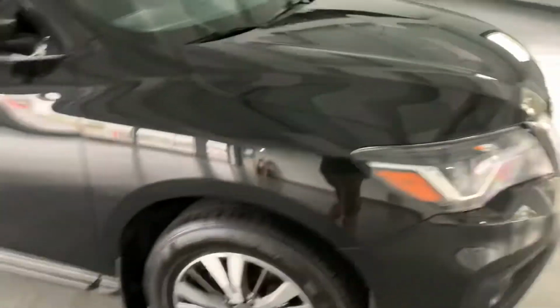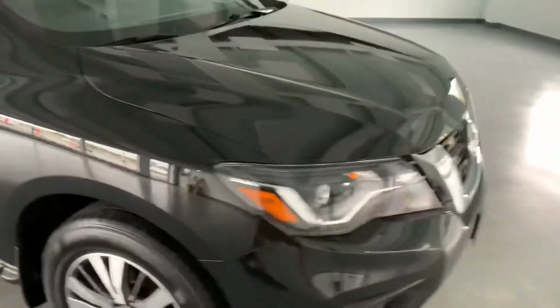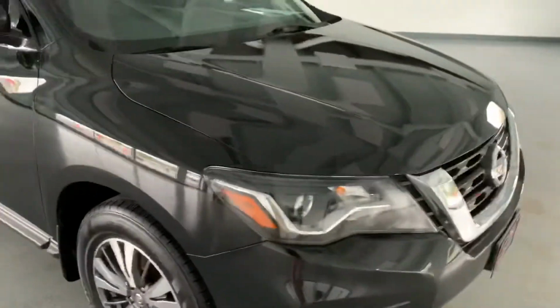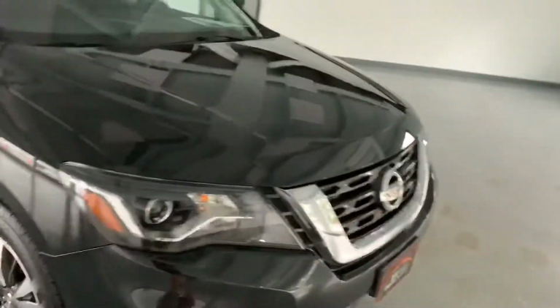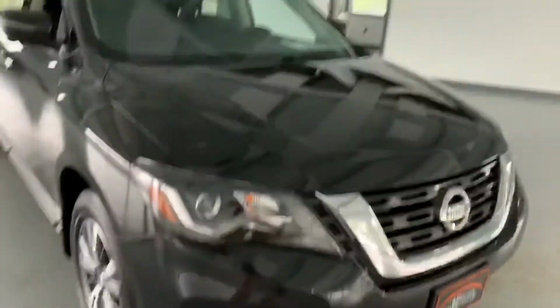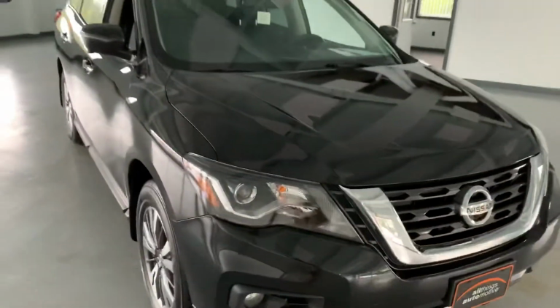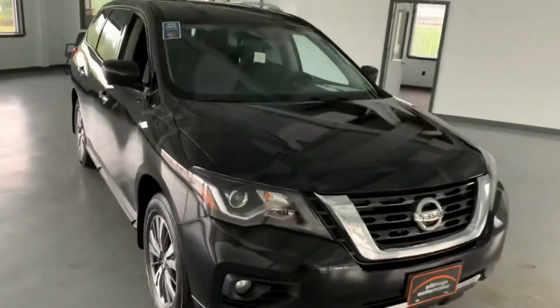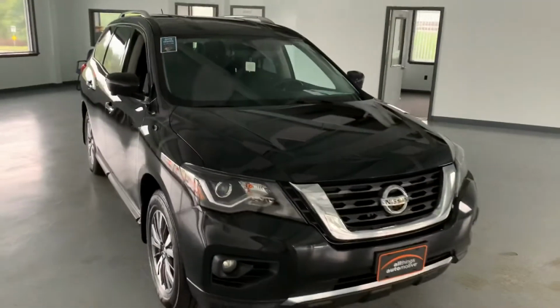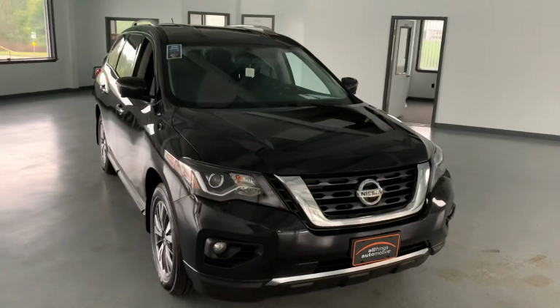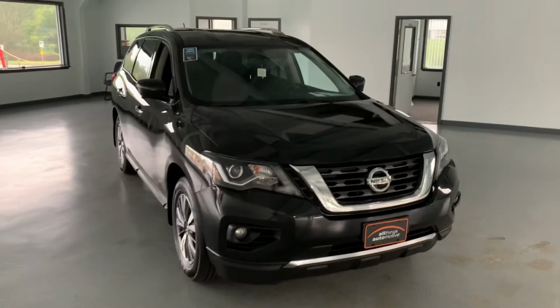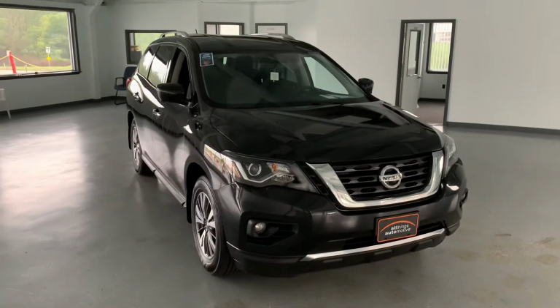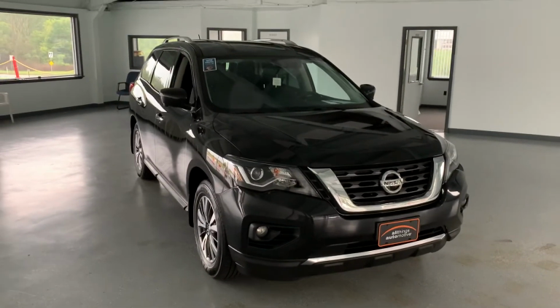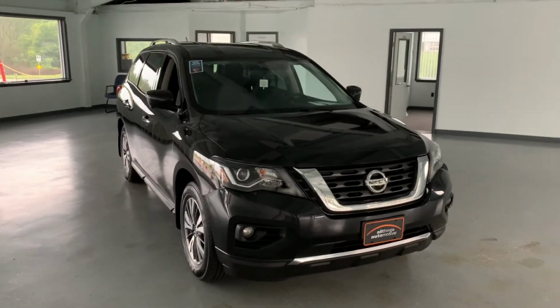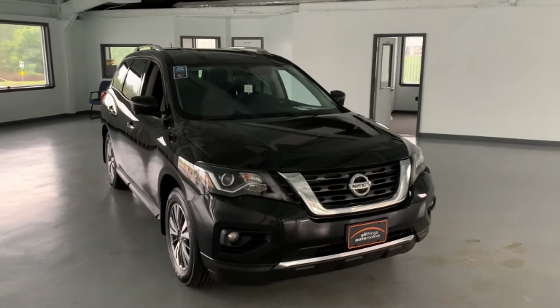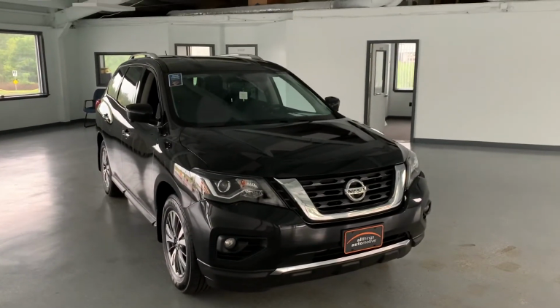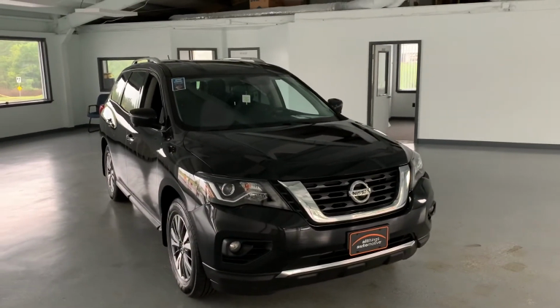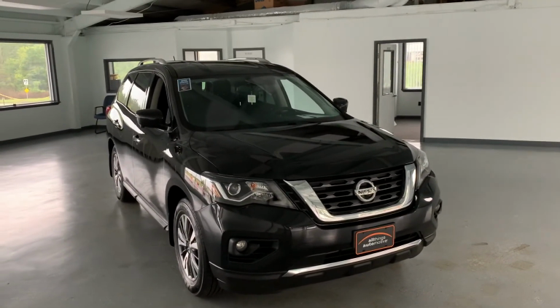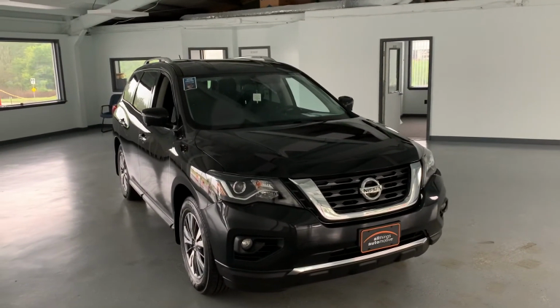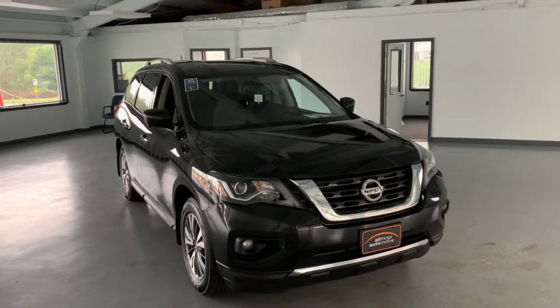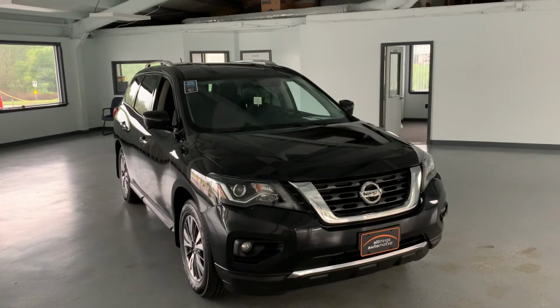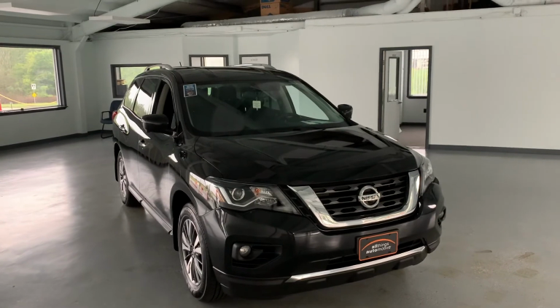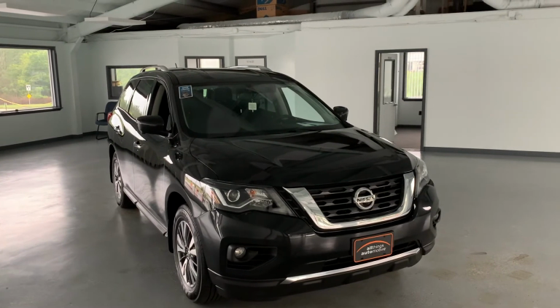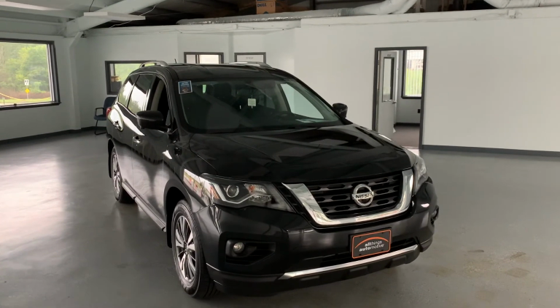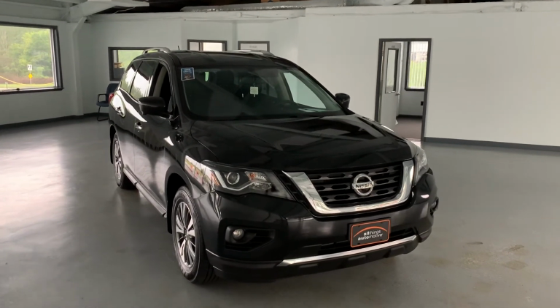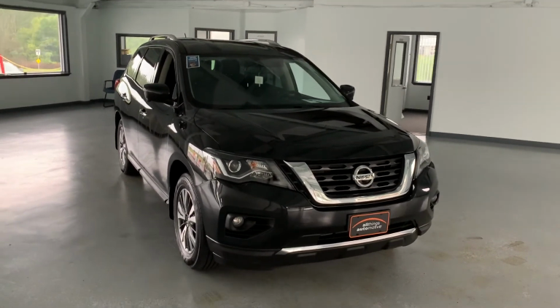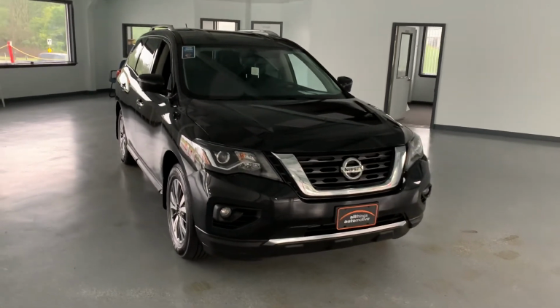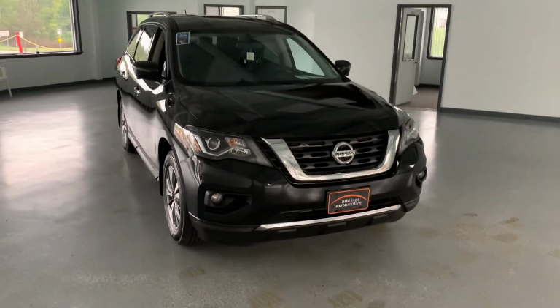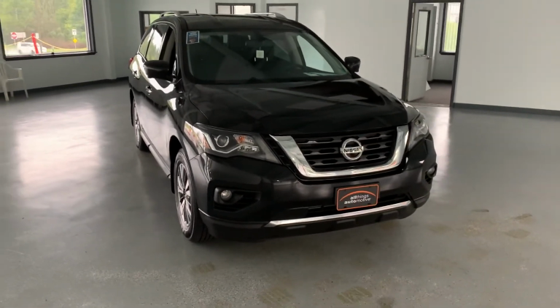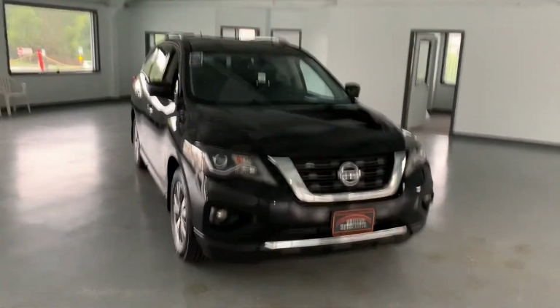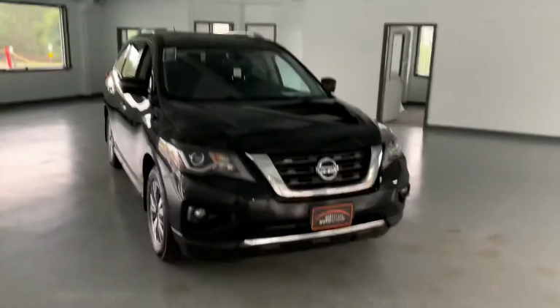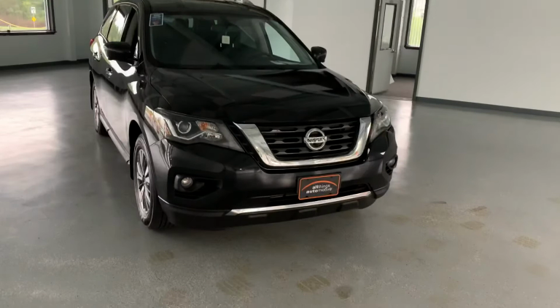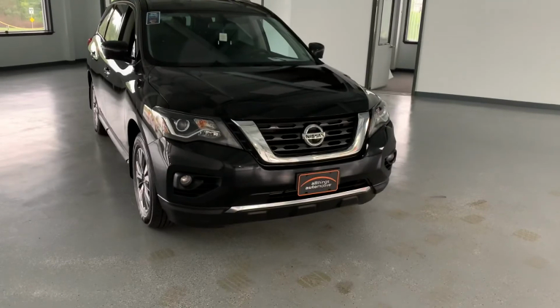Everything looks good. If you guys have any questions about this Pathfinder, please feel free to give us a call at 717-485-4224 — sales extension is 1502. If you don't have time to give us a call, you can always look us up on the web at allthingsautomotive.com and request information about this Pathfinder as well as any other vehicle we have linked directly to our website.